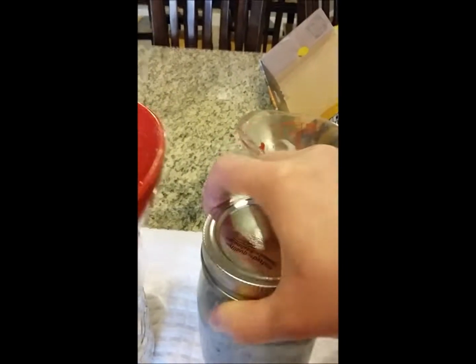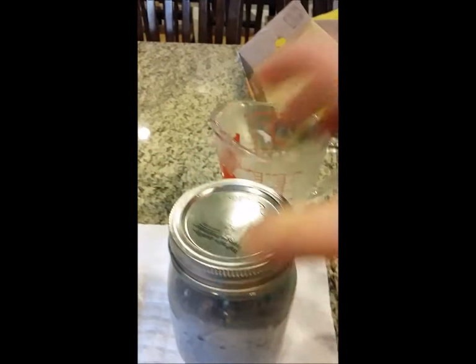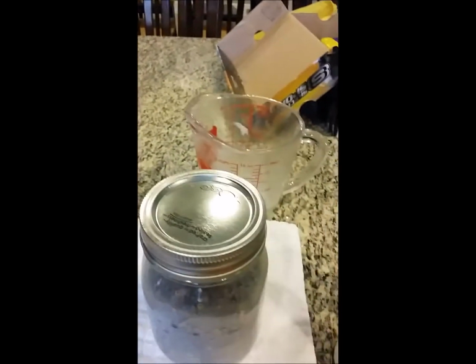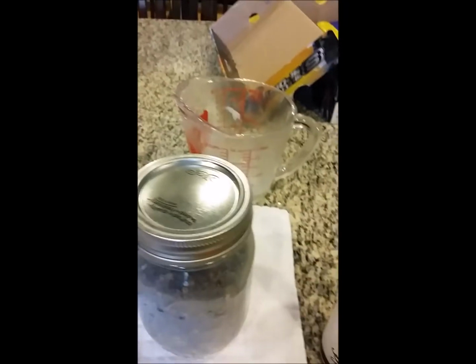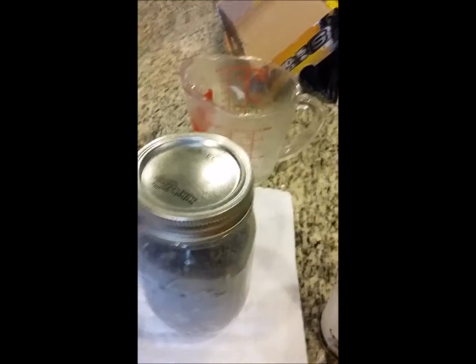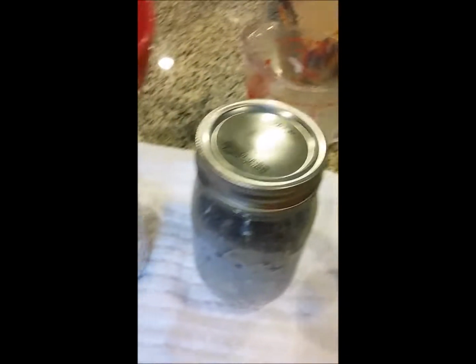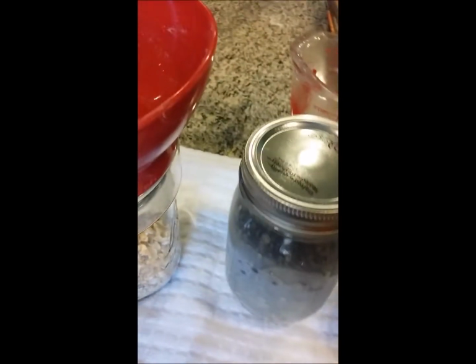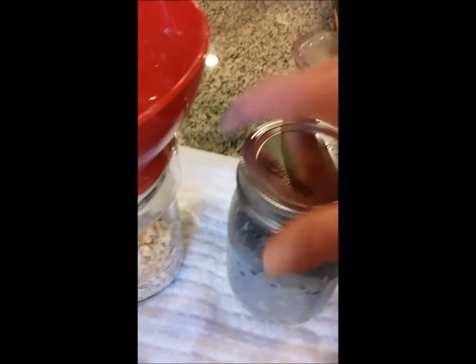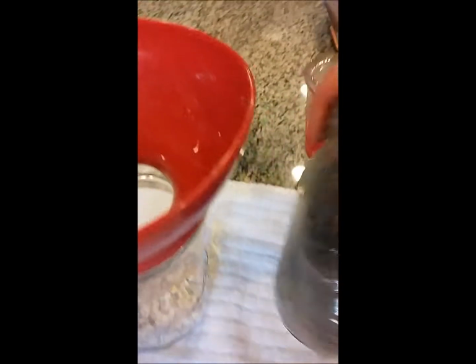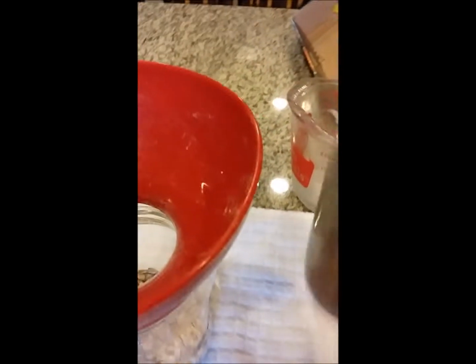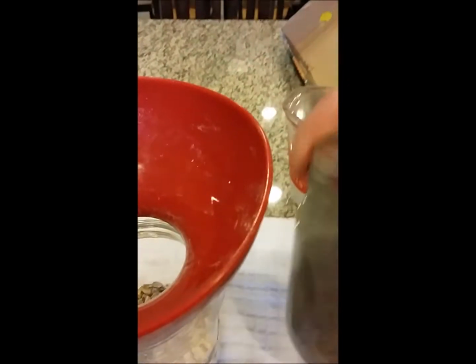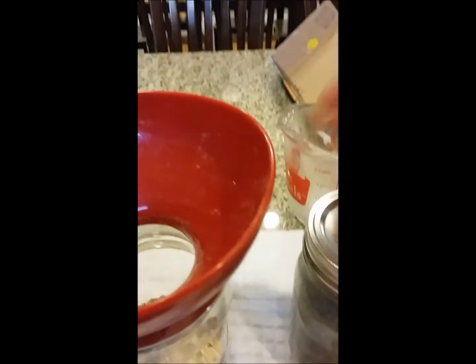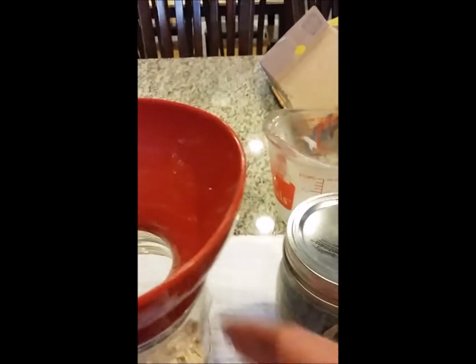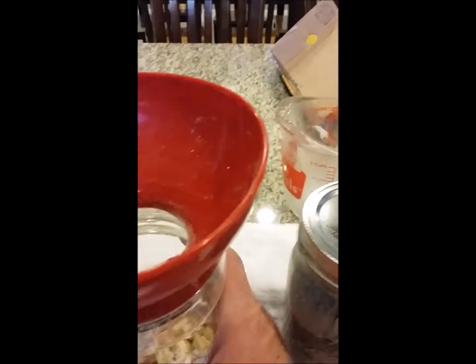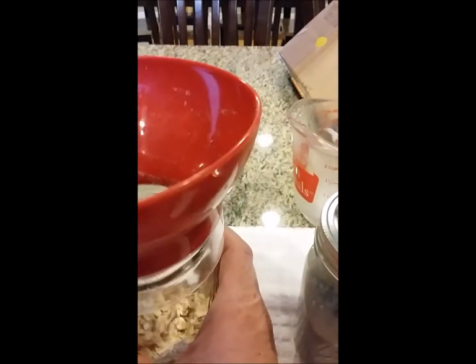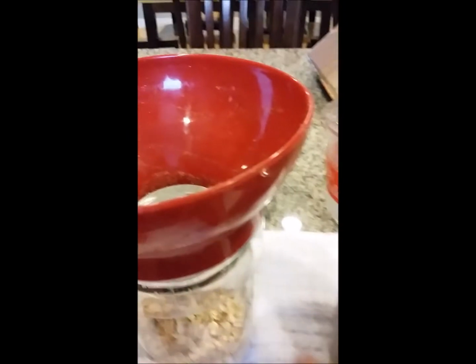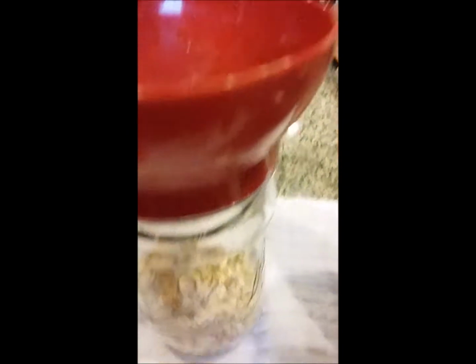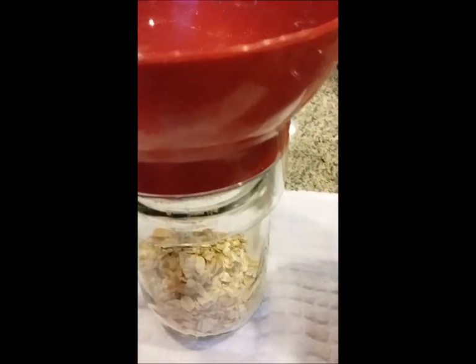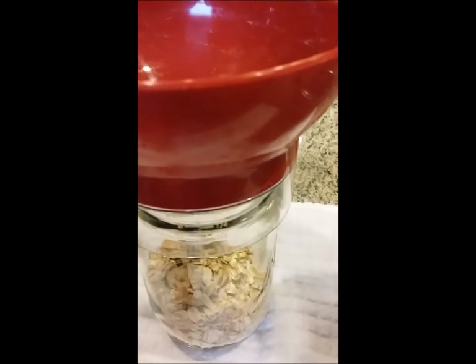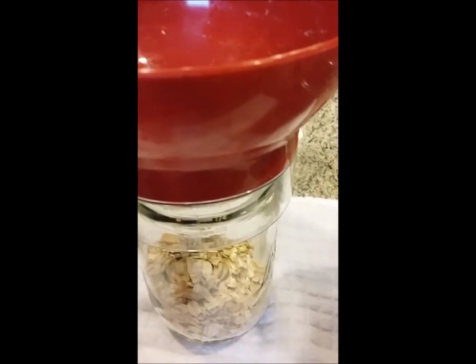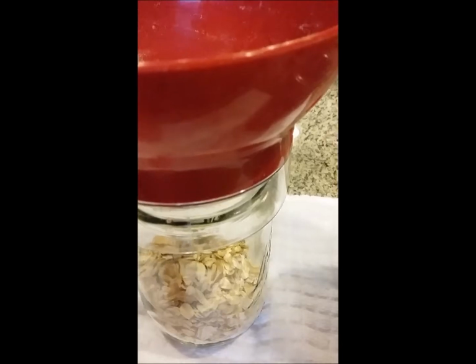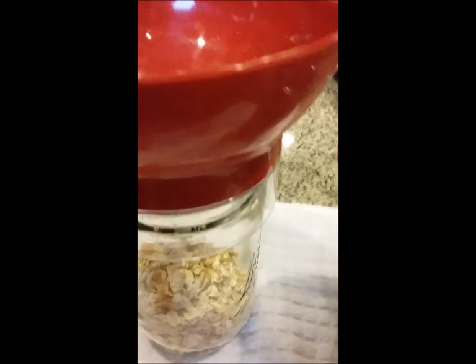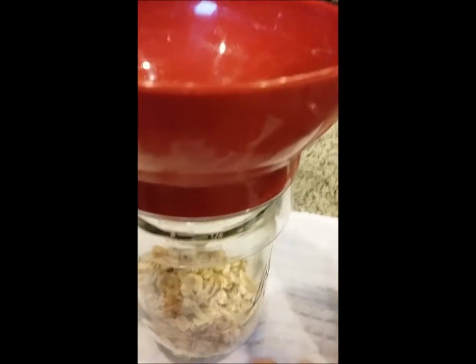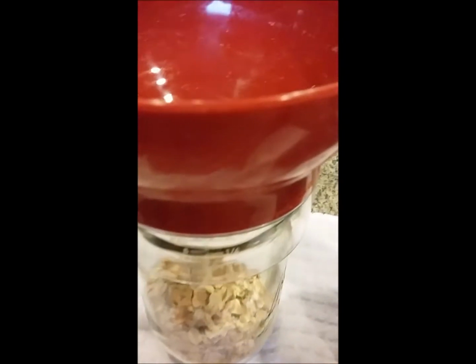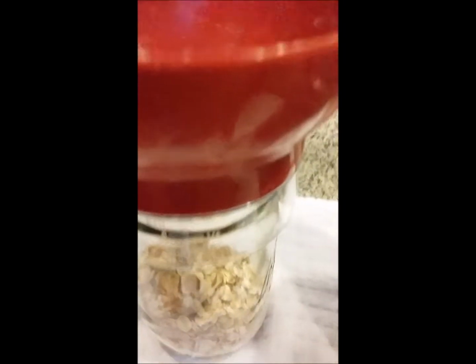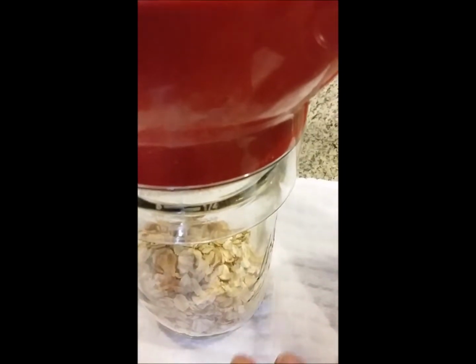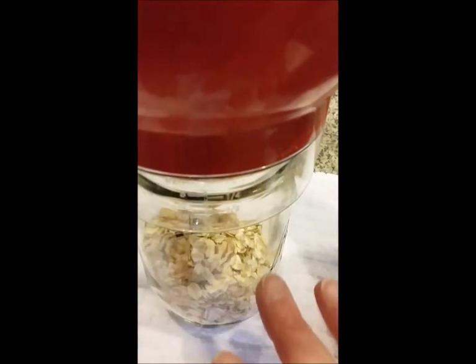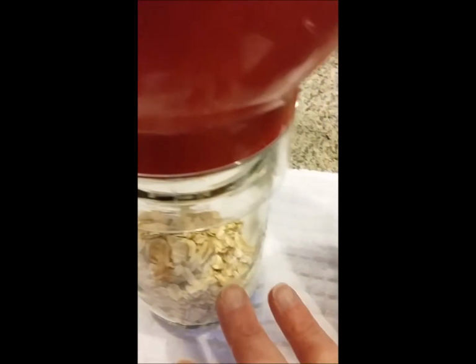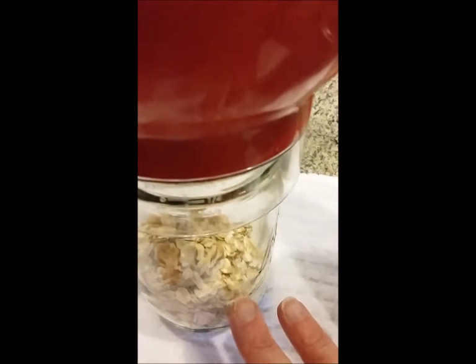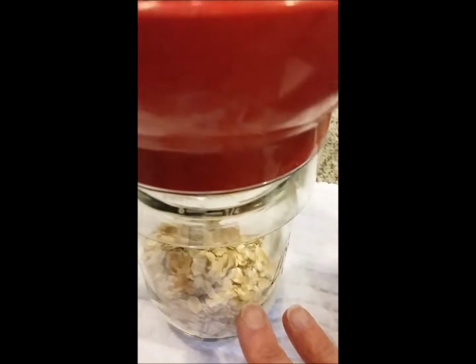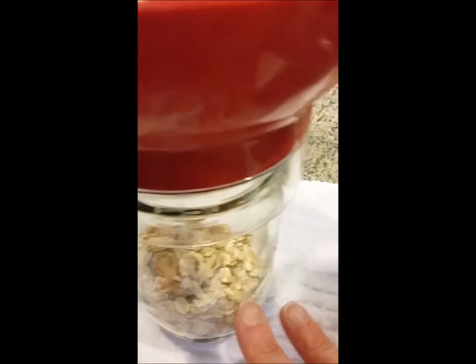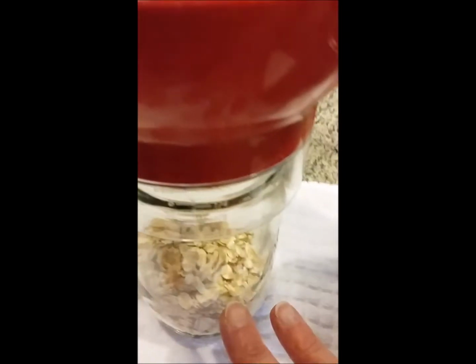Let it rest on a towel so that it doesn't crack, because if you put hot liquid in a jar and then put it on a cold granite countertop, it will crack. So for mine, I put three-fourths of a cup of rolled oats in the bottom of my pint jar.